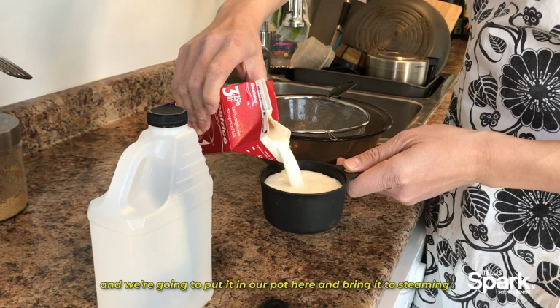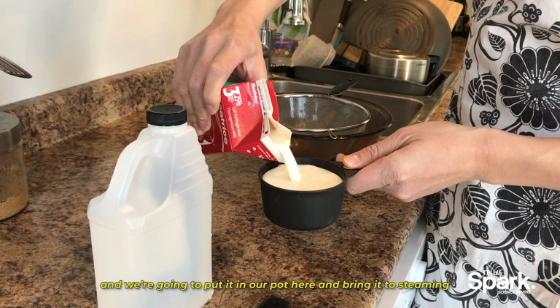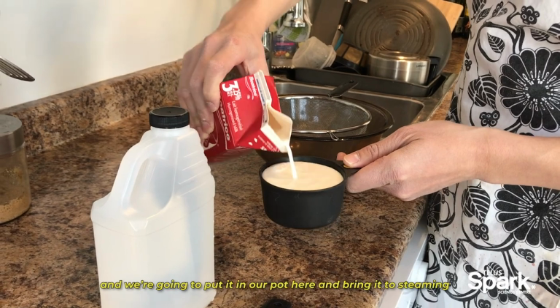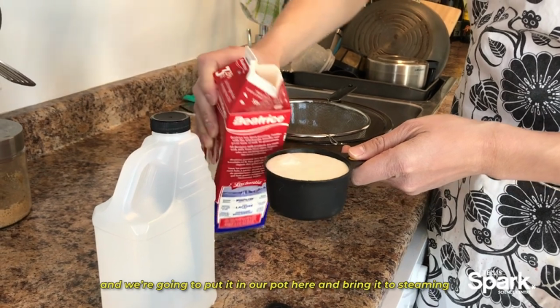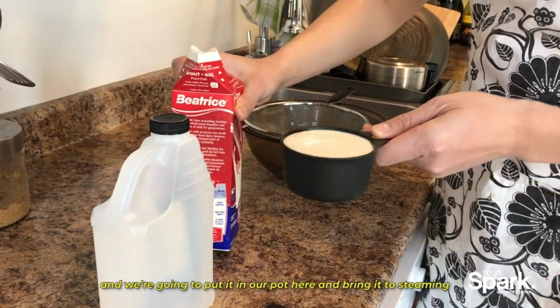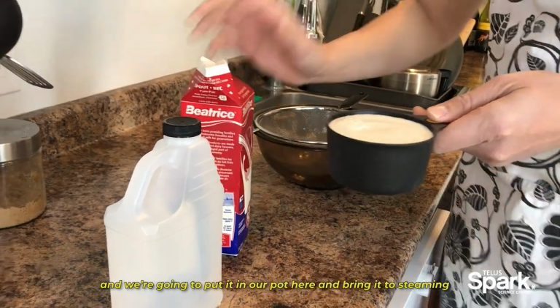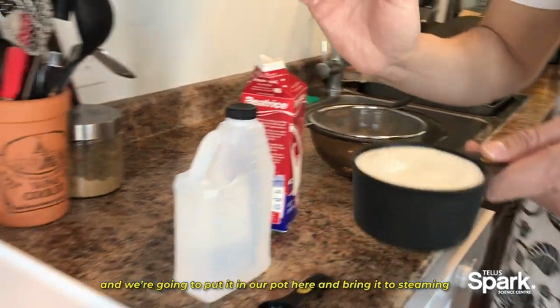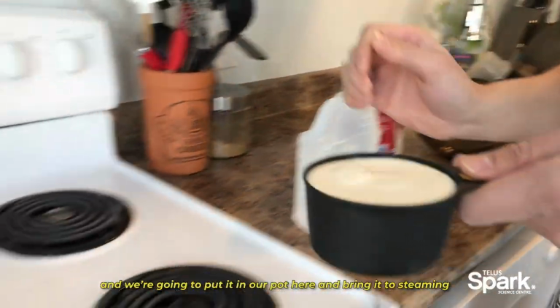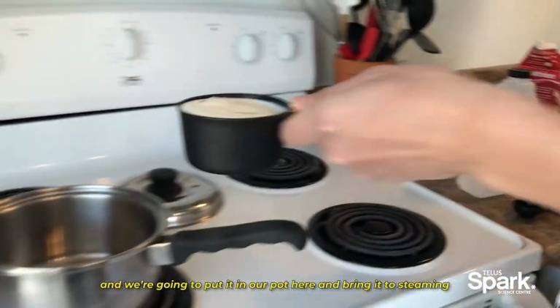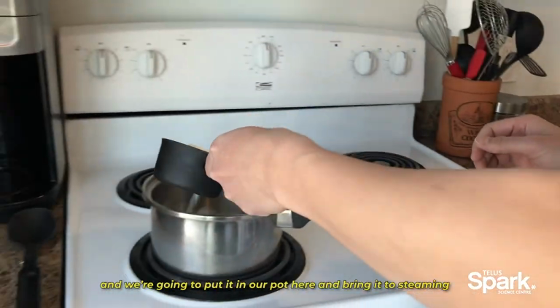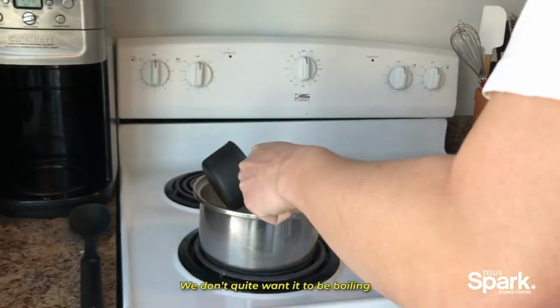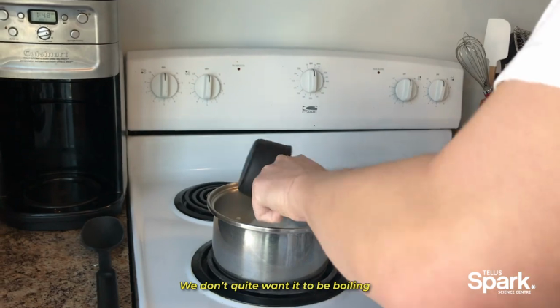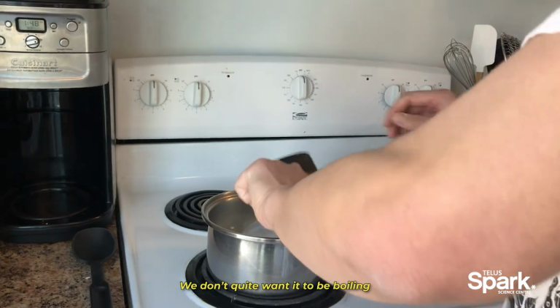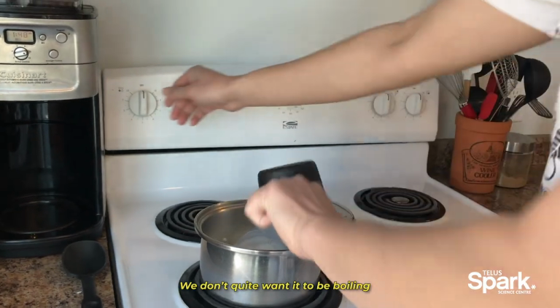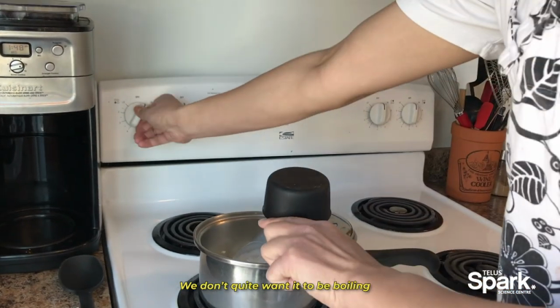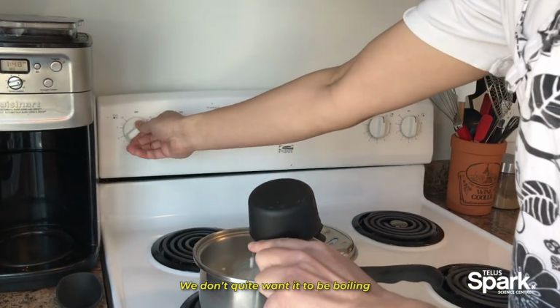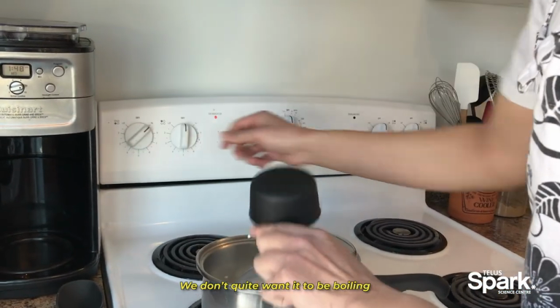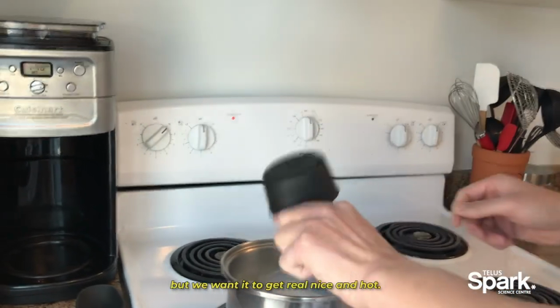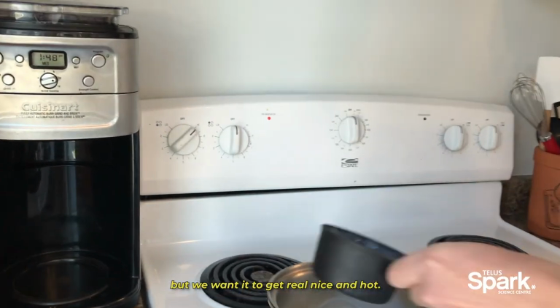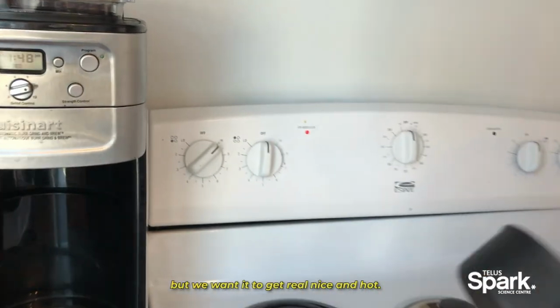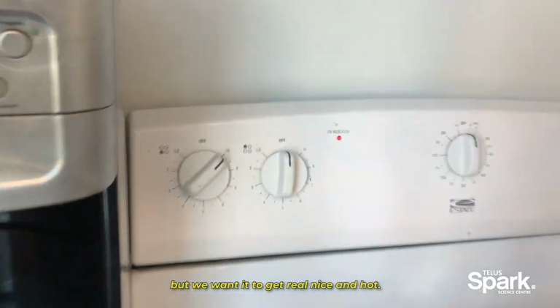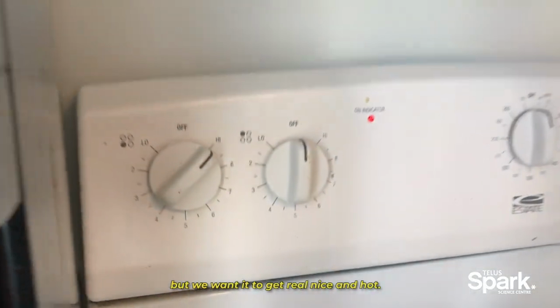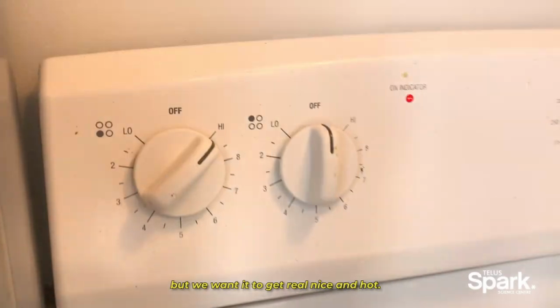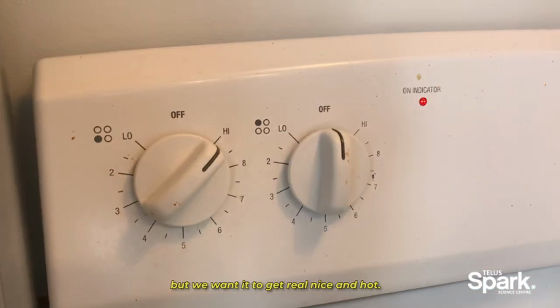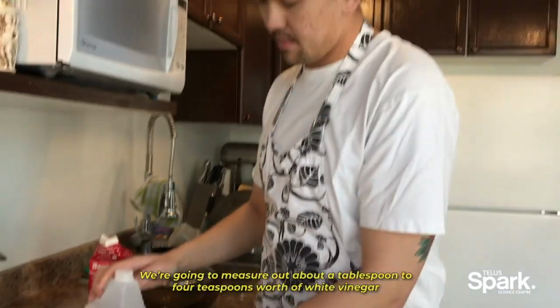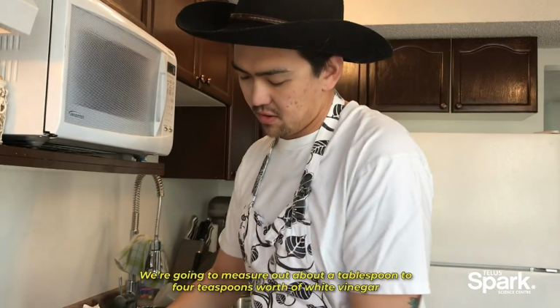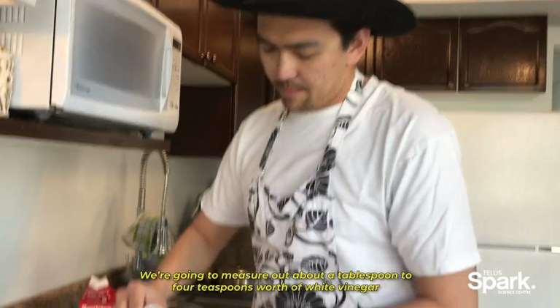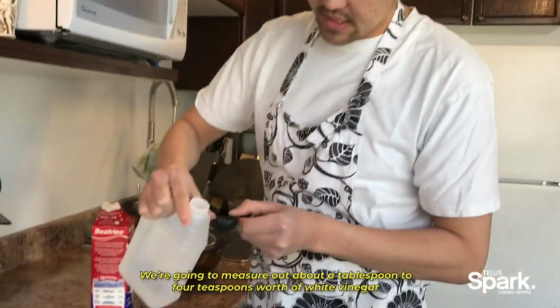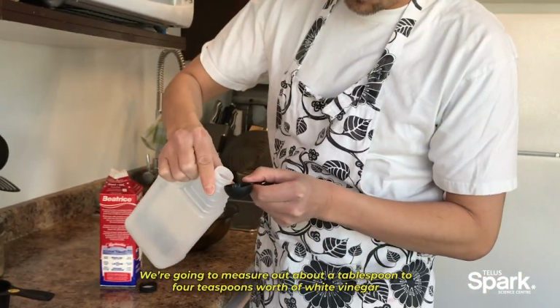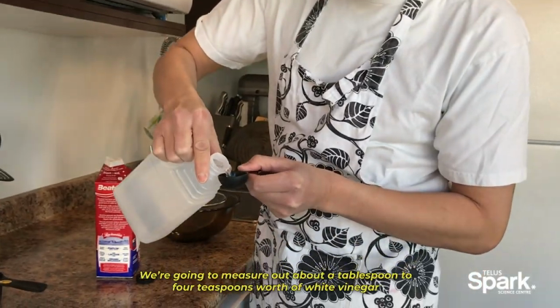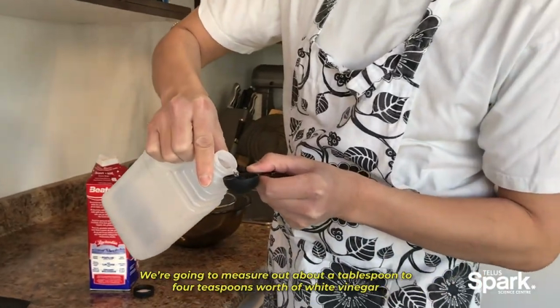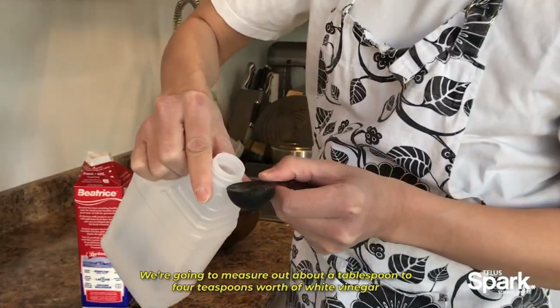We're going to take about a cup of milk and put it in our pot and bring it to steaming — we don't quite want it to be boiling, but we want it to get real nice and hot. We're going to measure out about a tablespoon to four teaspoons worth of white vinegar.